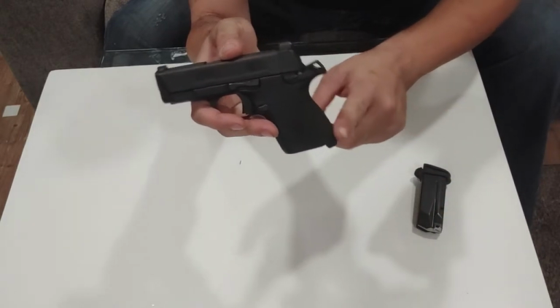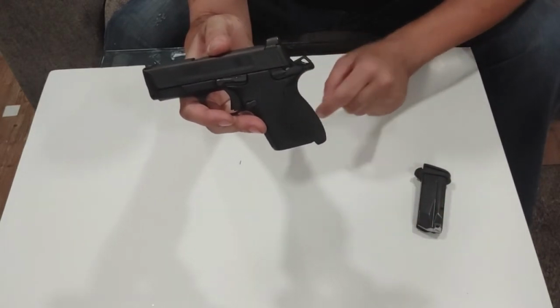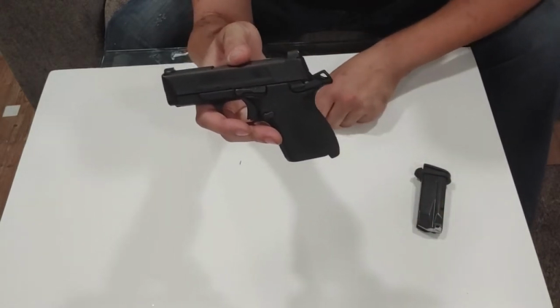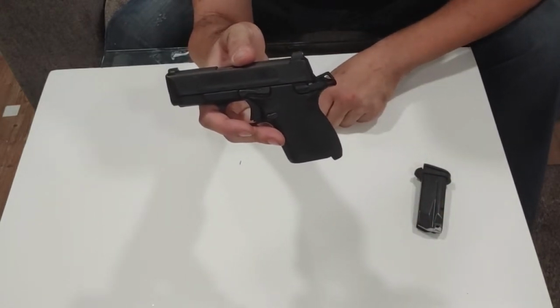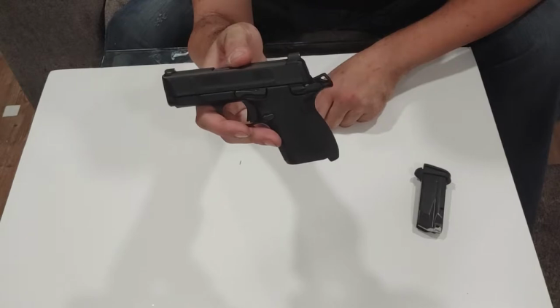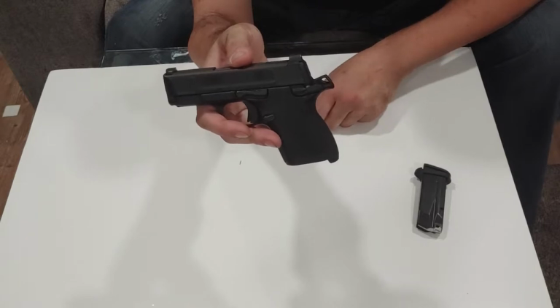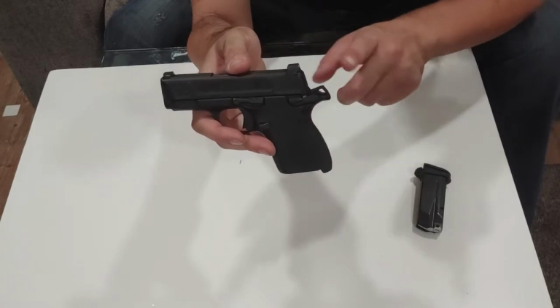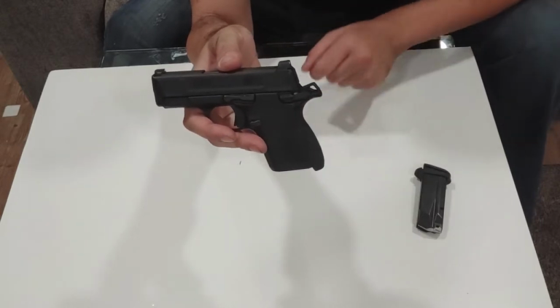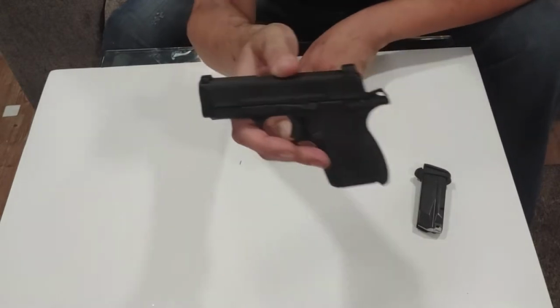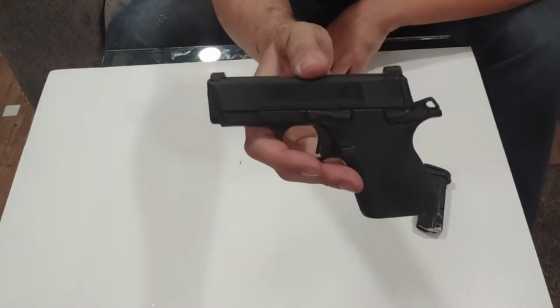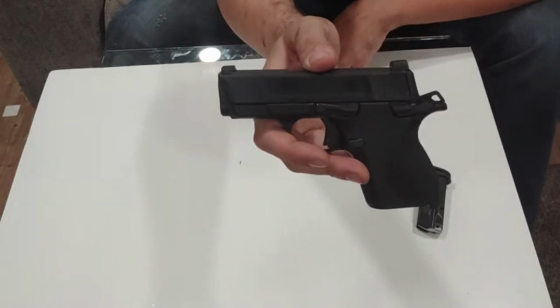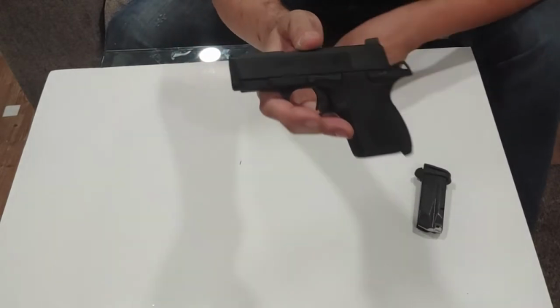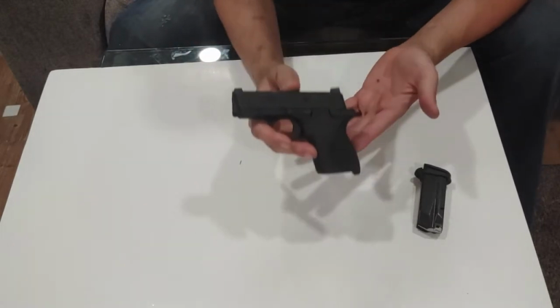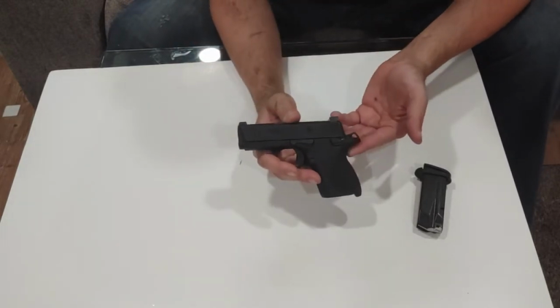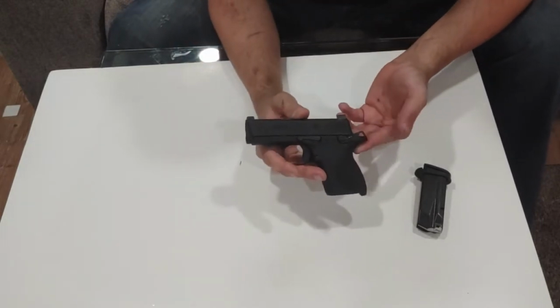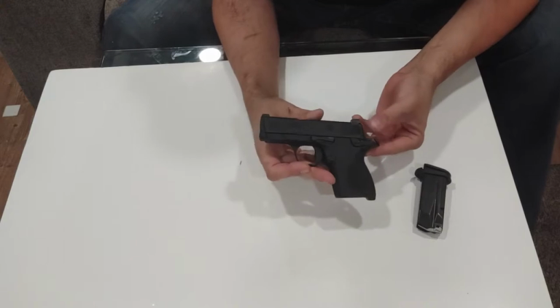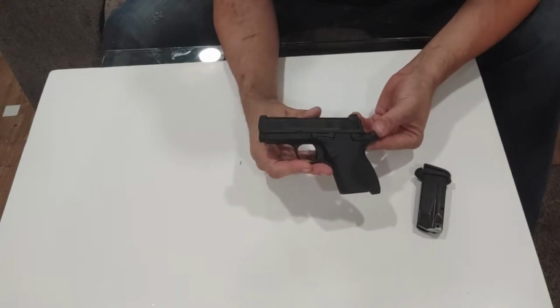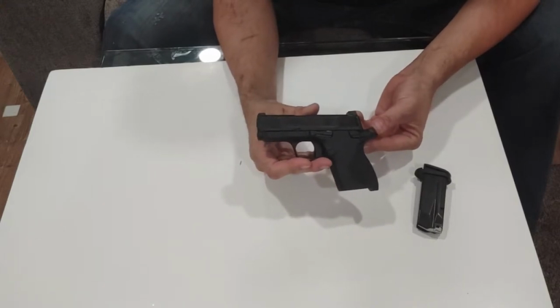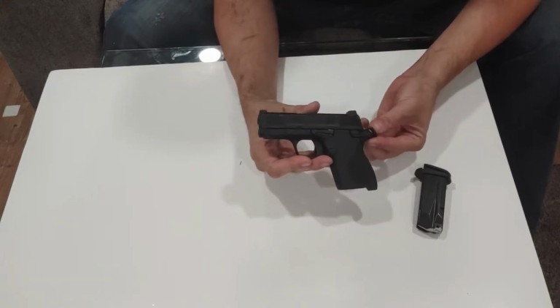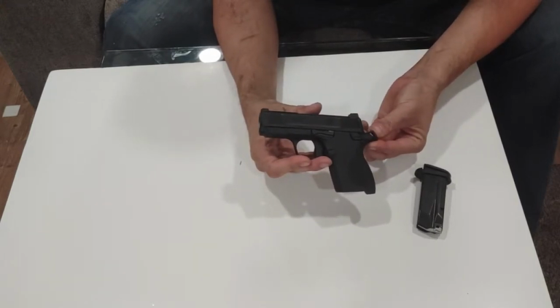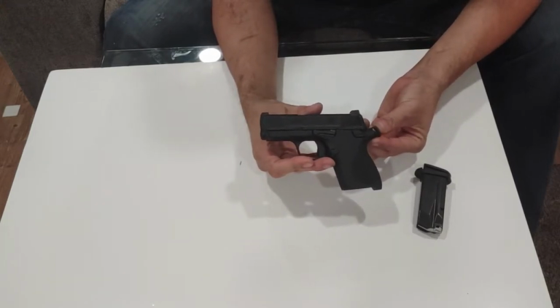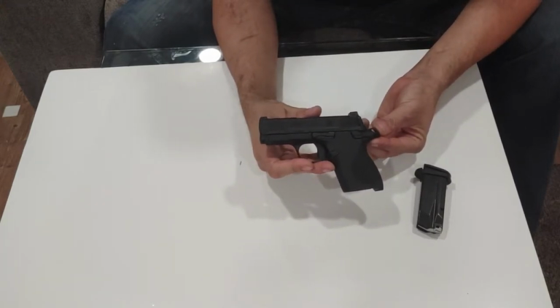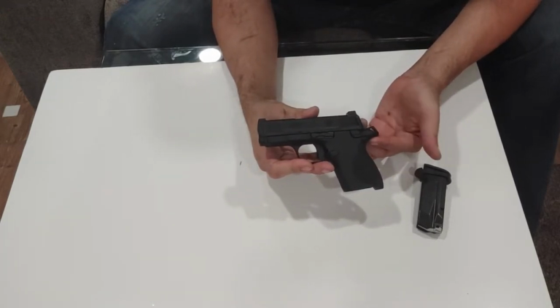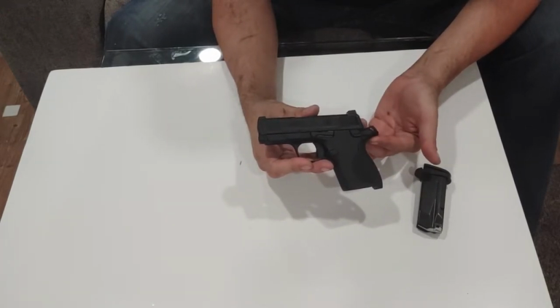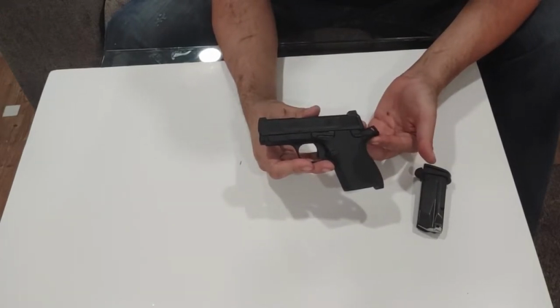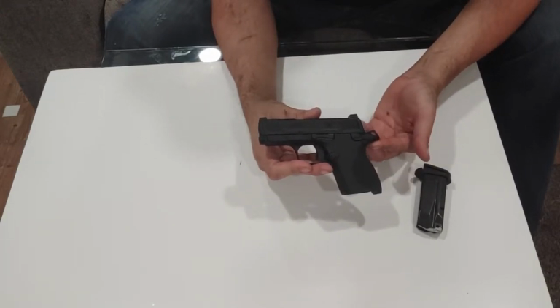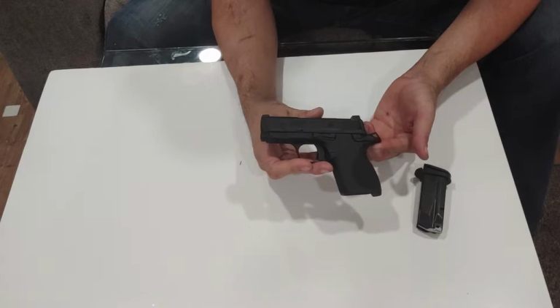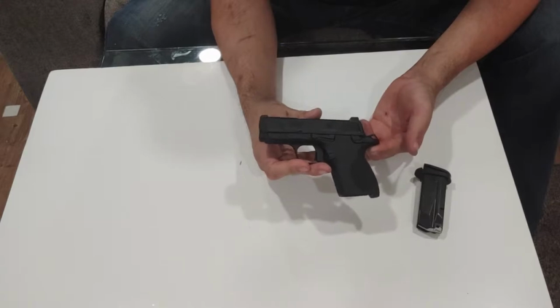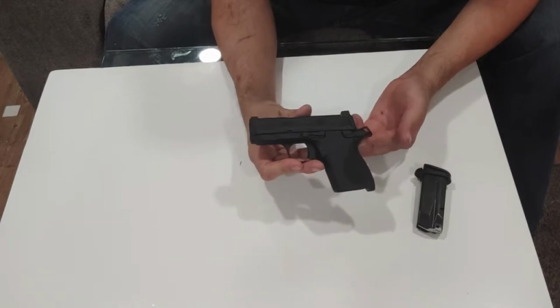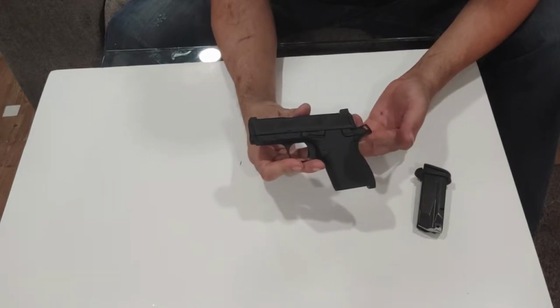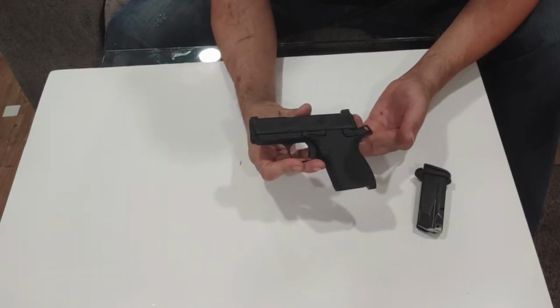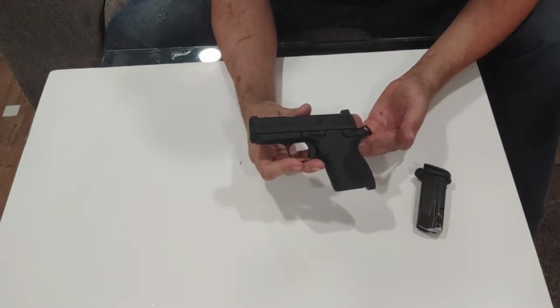The back strap is plastic because it's removable. It is a hammer-fired gun — a hammer-fired Micro 9. Not since the 9.38 and a couple of others have you seen a hammer-fired small 9mm, so it's nice to see Smith & Wesson making one.